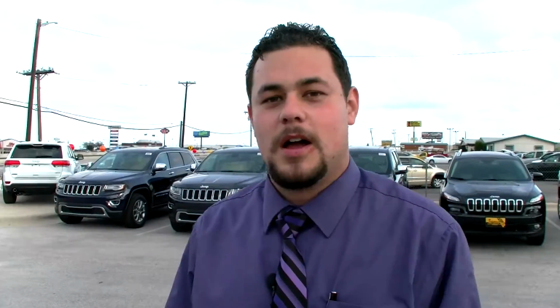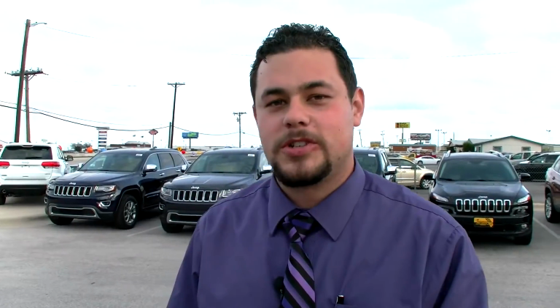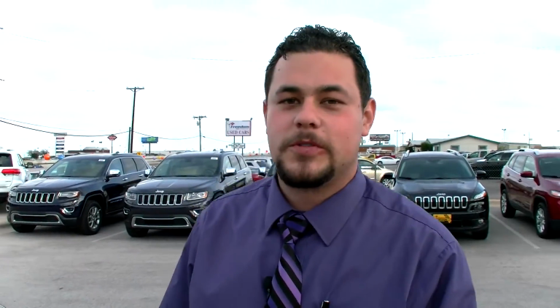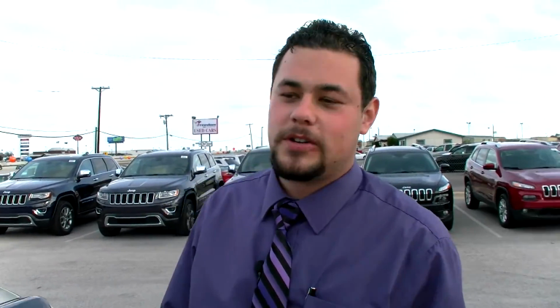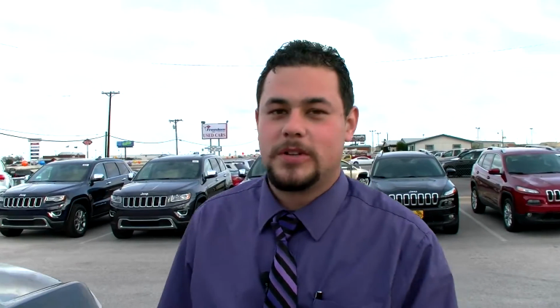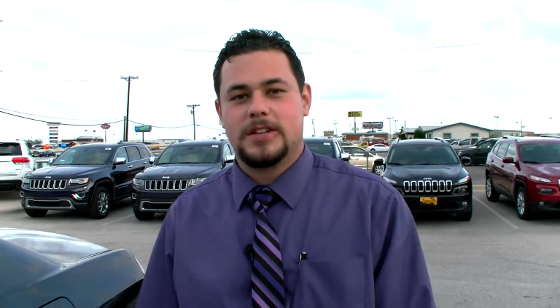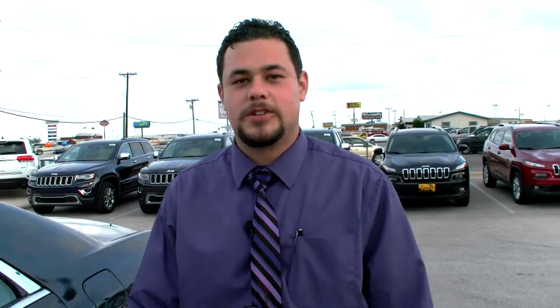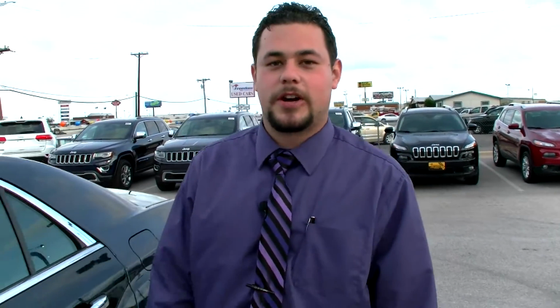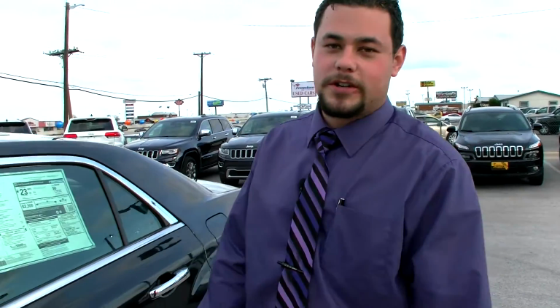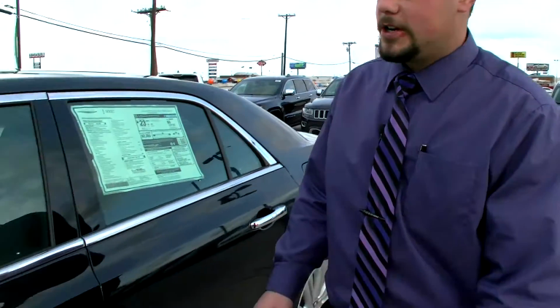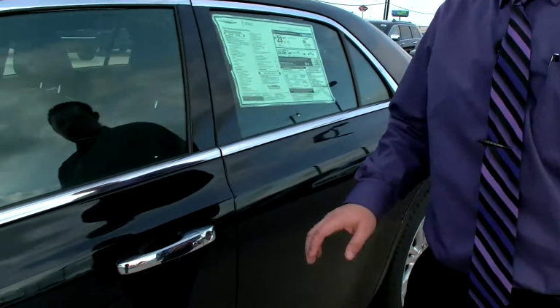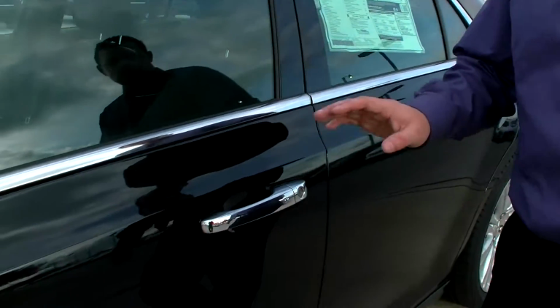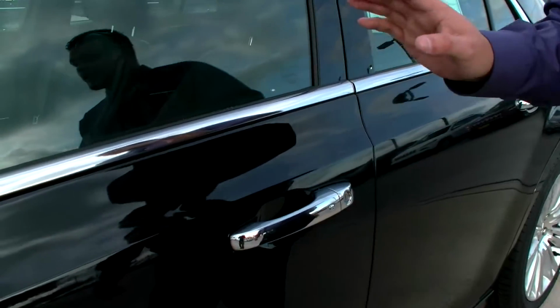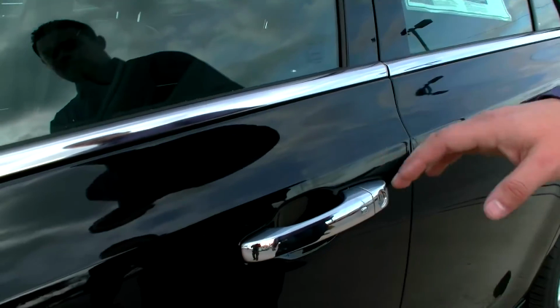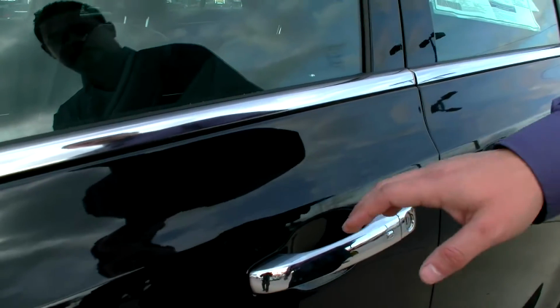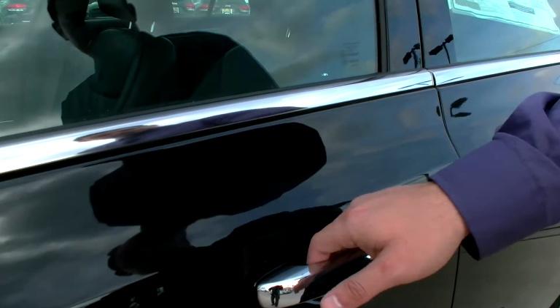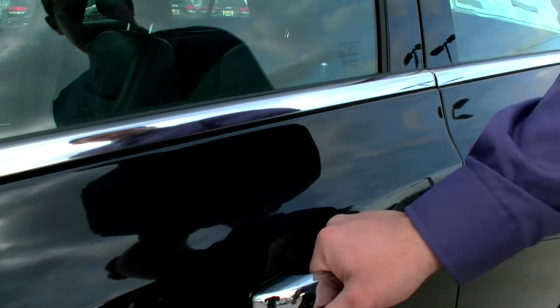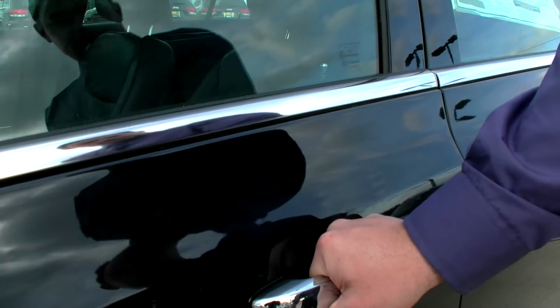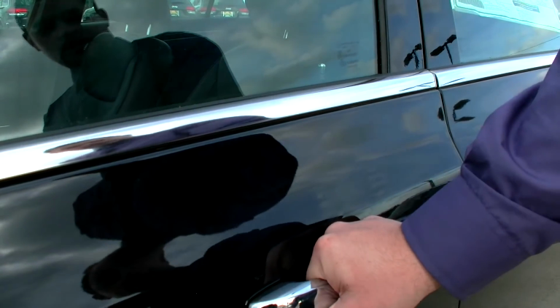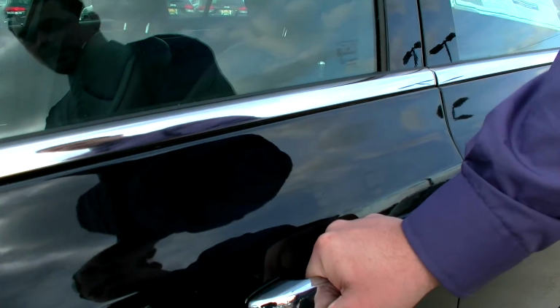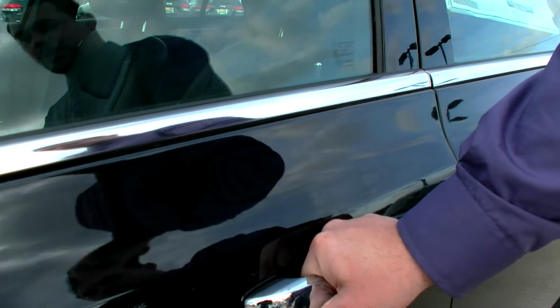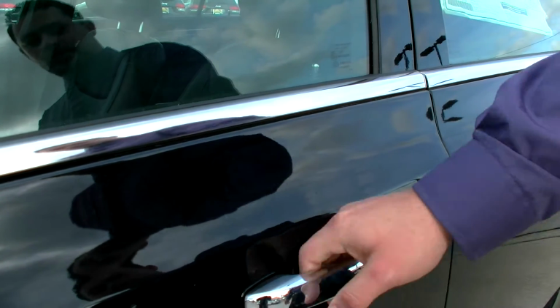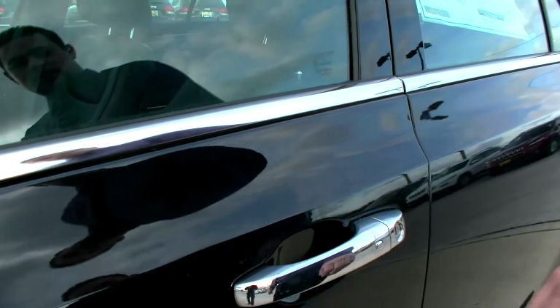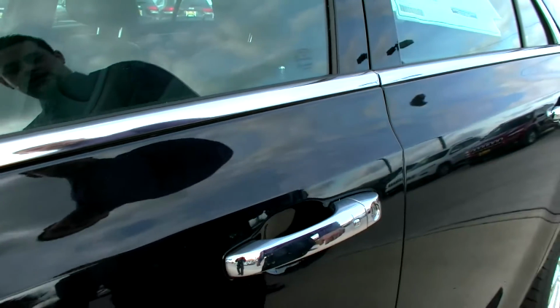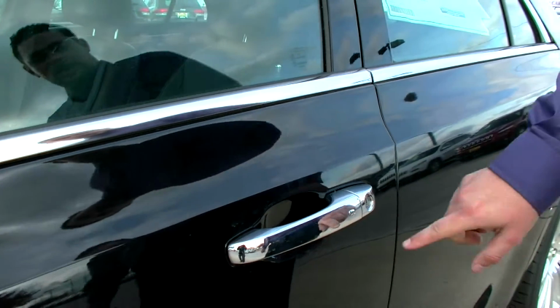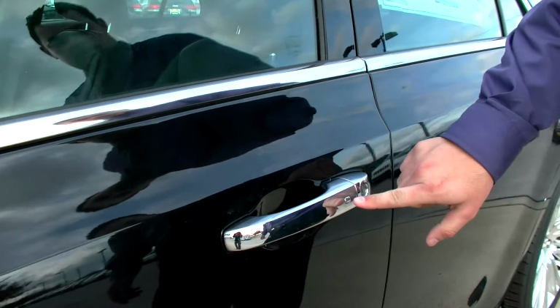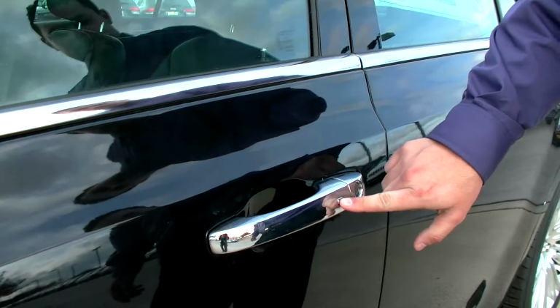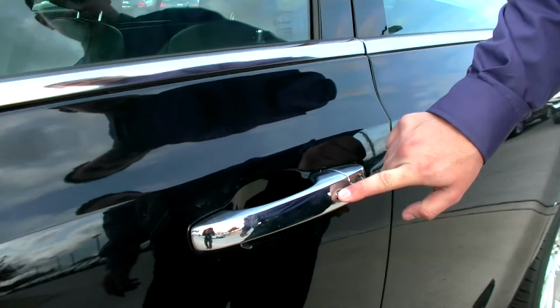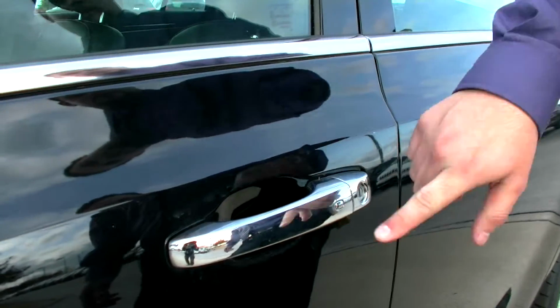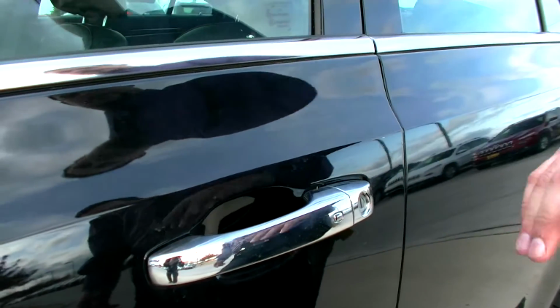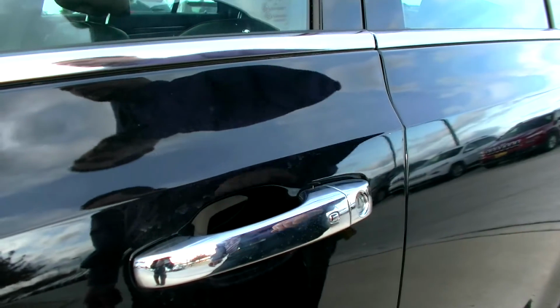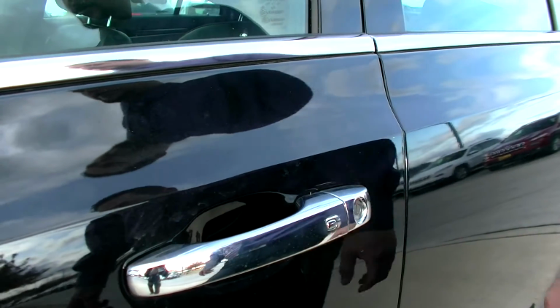I'm going to show you something really cool with the keyless entry on the Chrysler 300. To unlock, all you have to do is put your hand on the handle and it will unlock. To lock, push the button and it will lock back up.